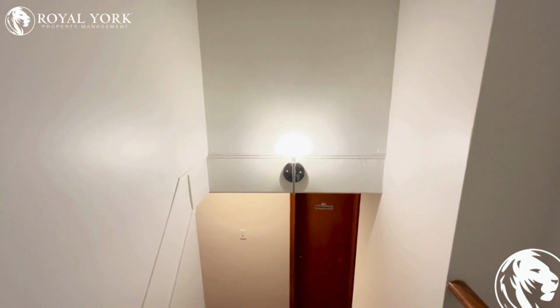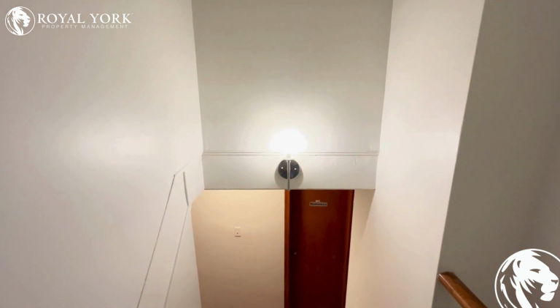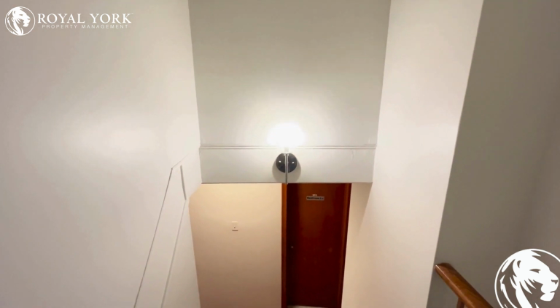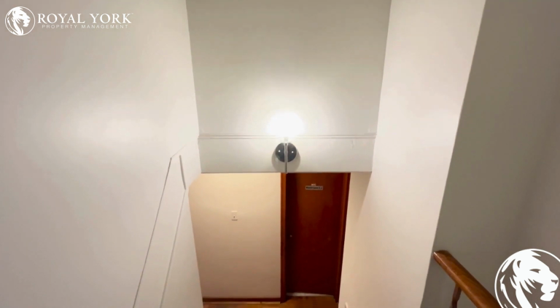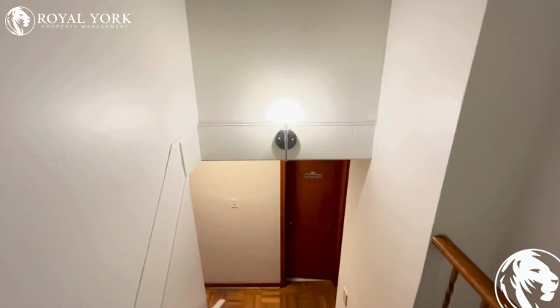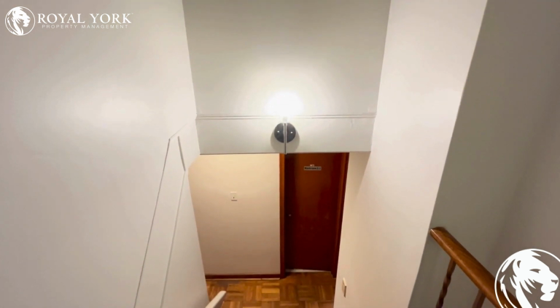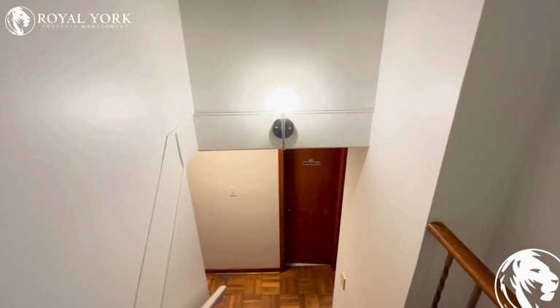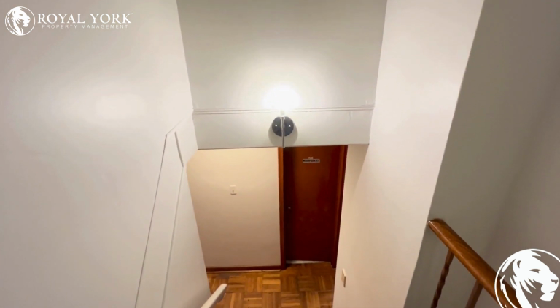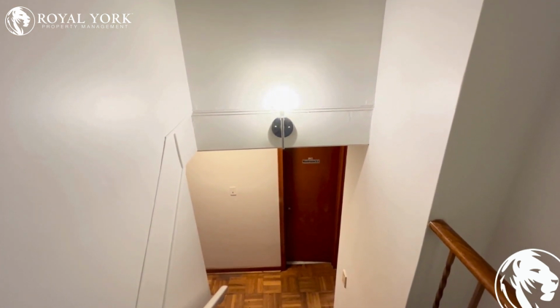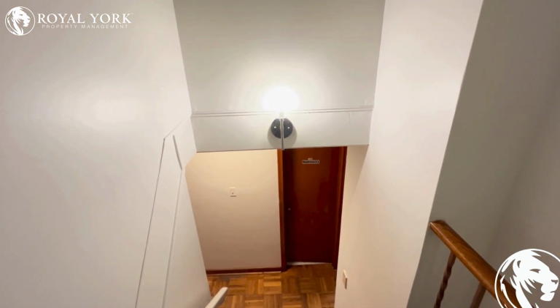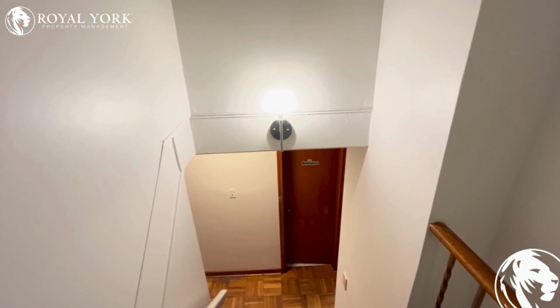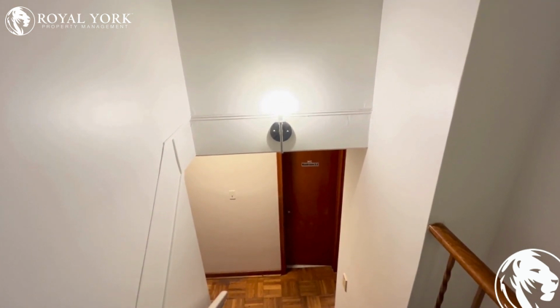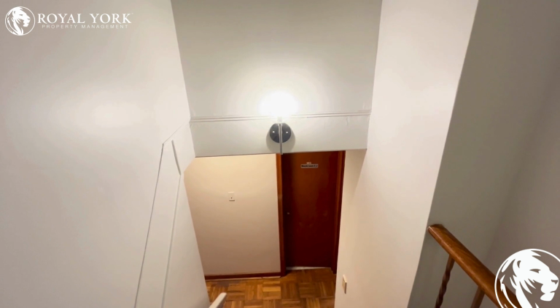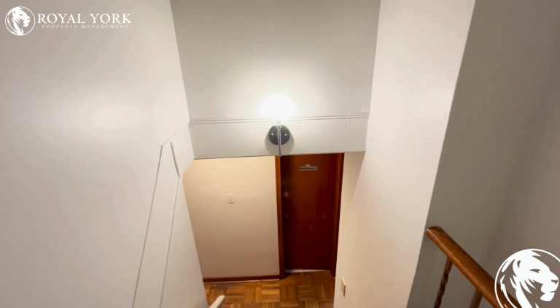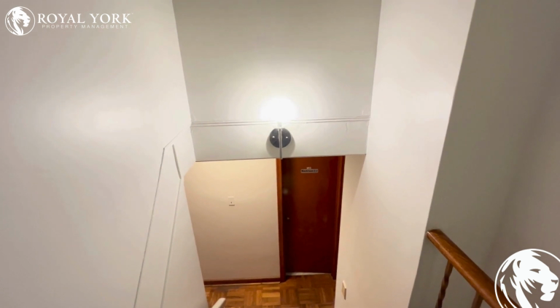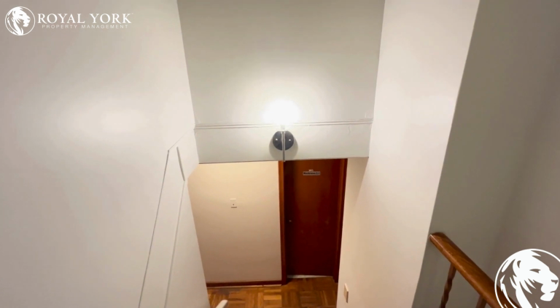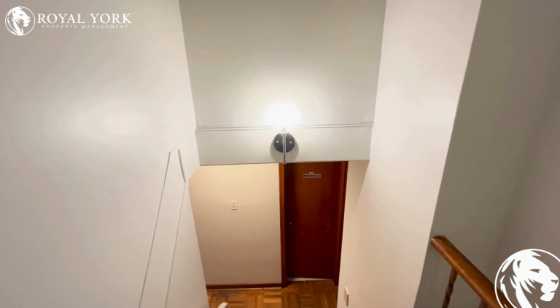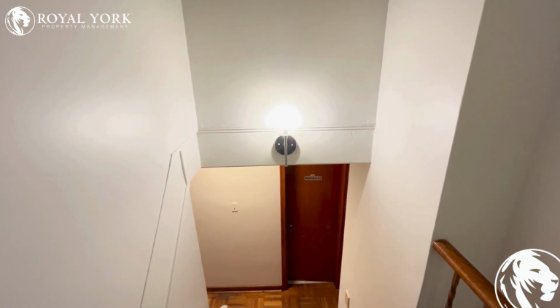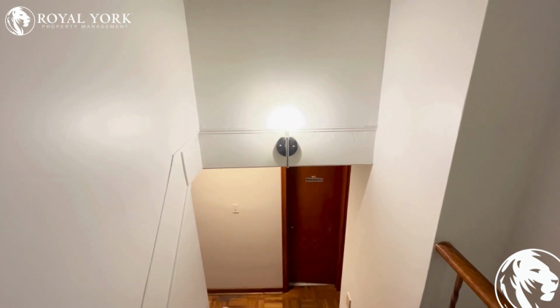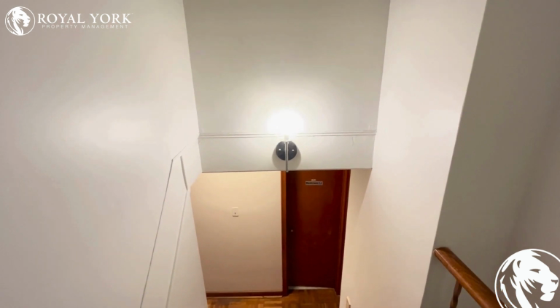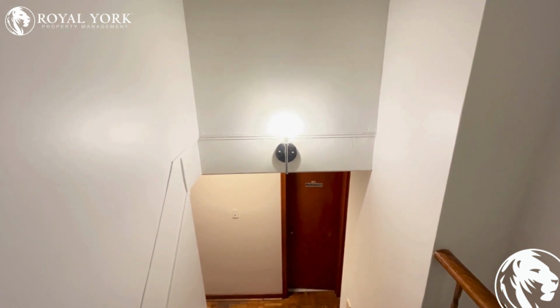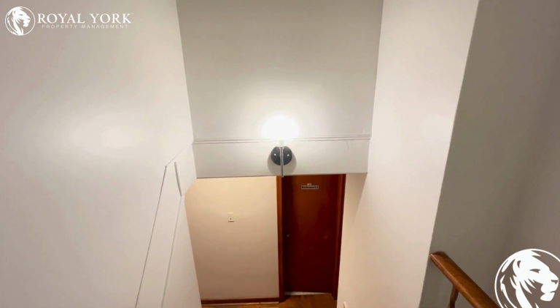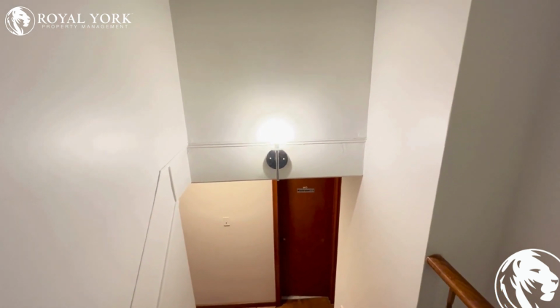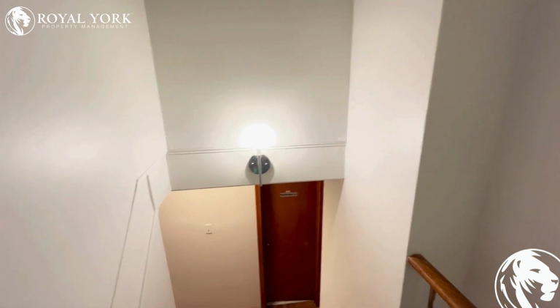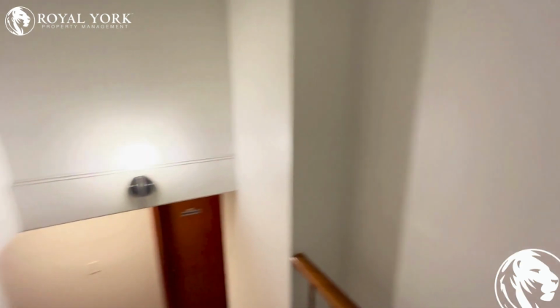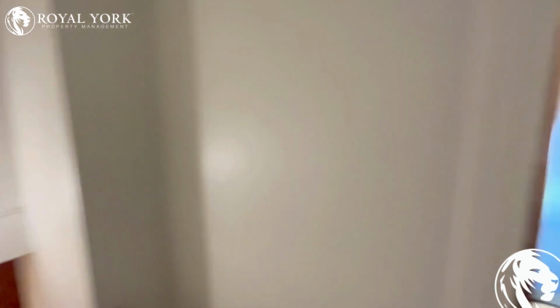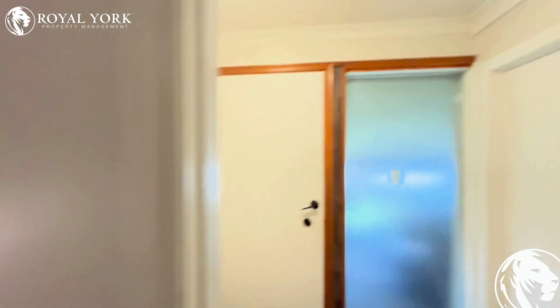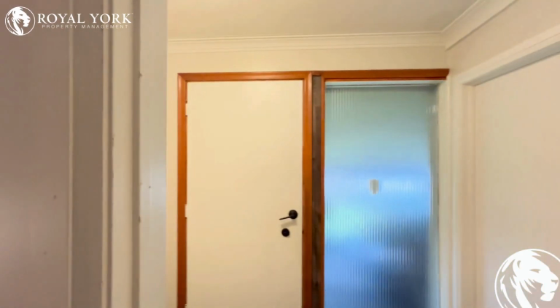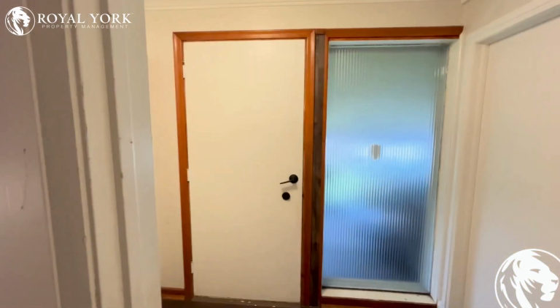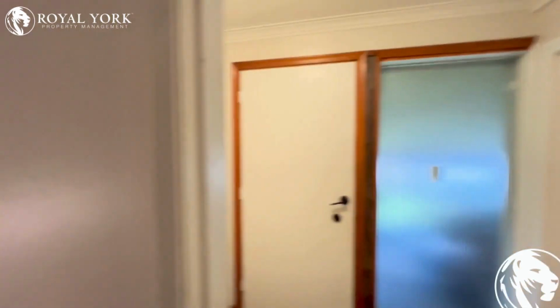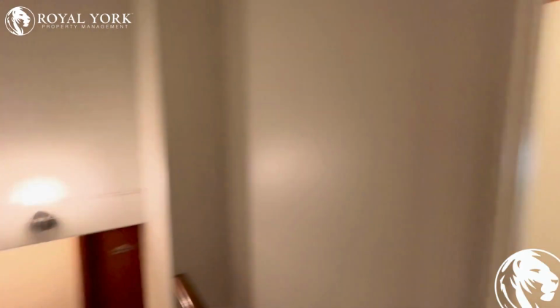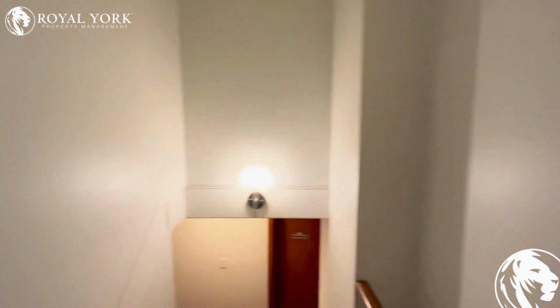Hello and welcome to this beautiful property located at 3 Pond Head Place, Itabaco, listed by Rollyock Property Management for a lease. It's a two bedroom basement apartment. Here's the entry to the basement as you enter.